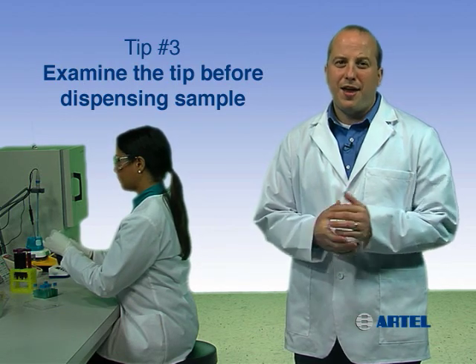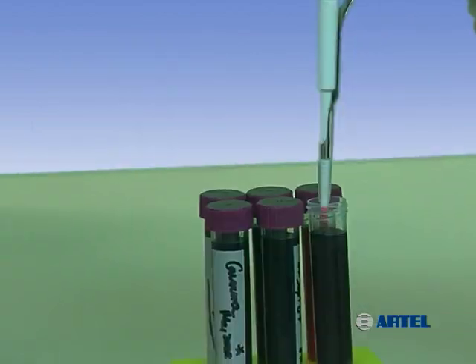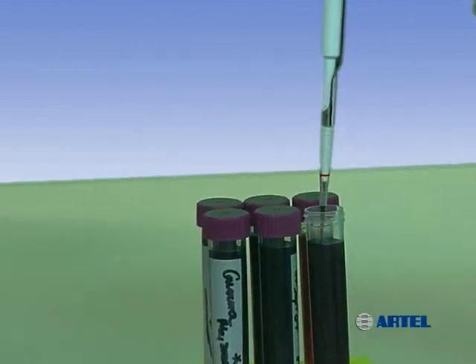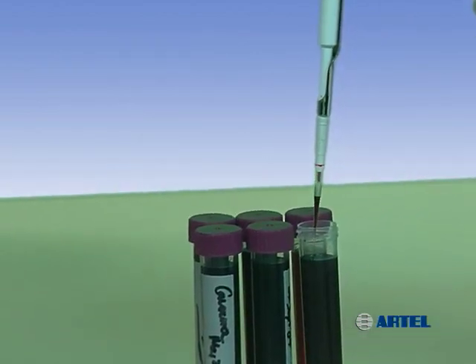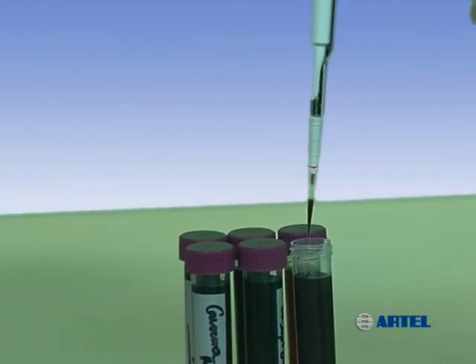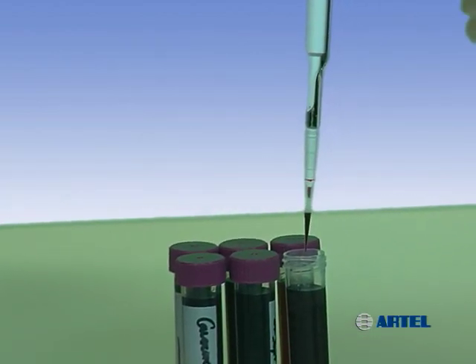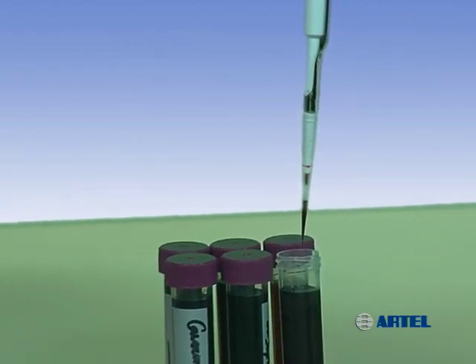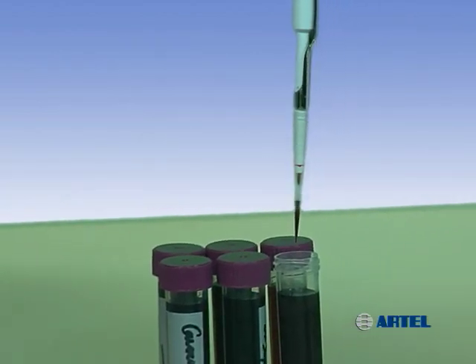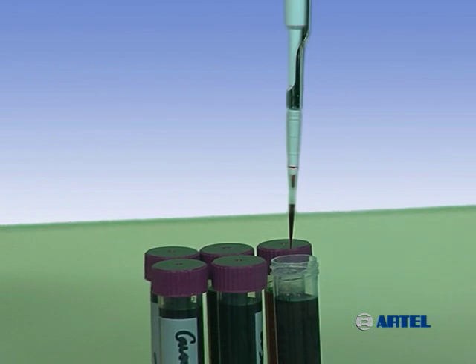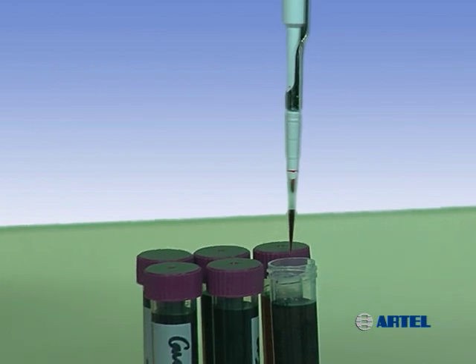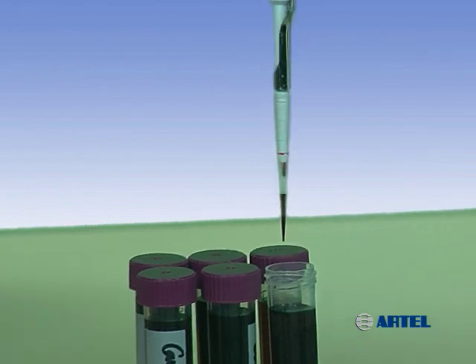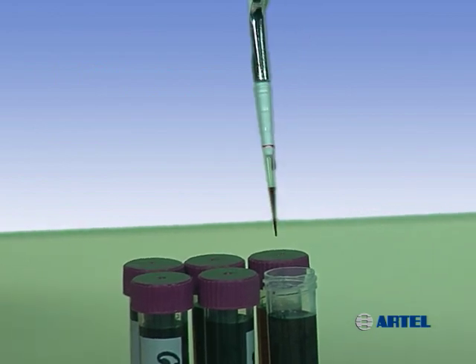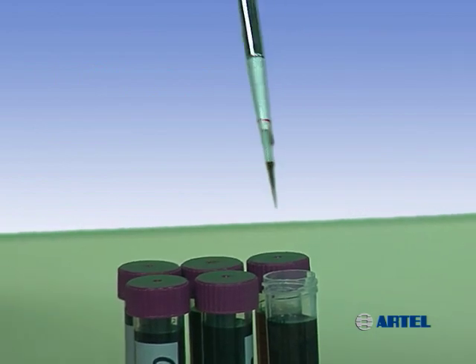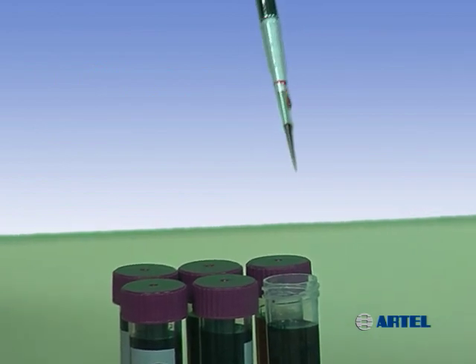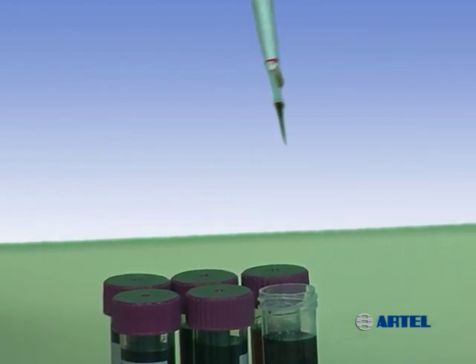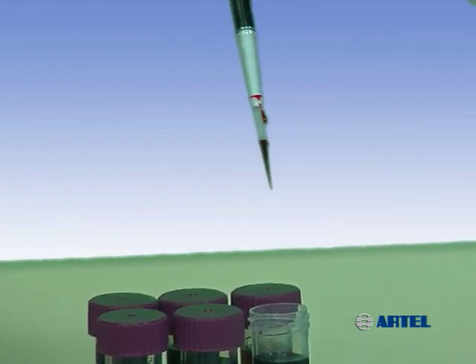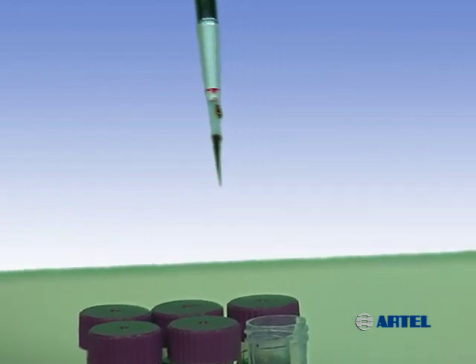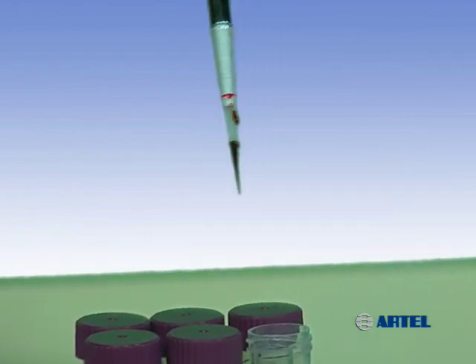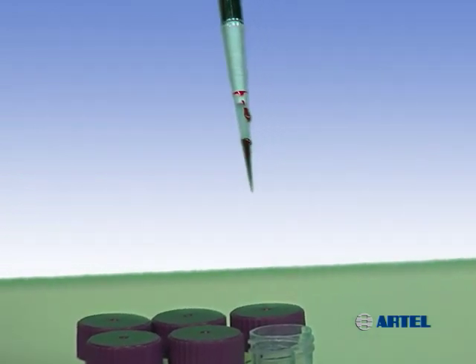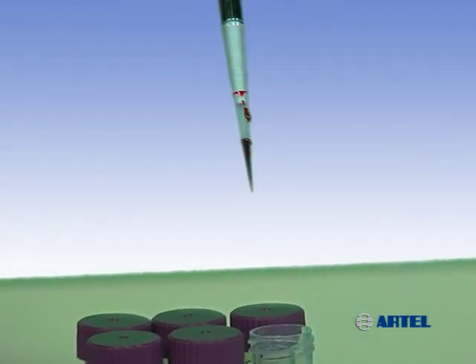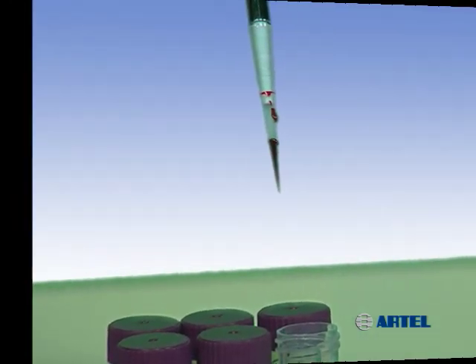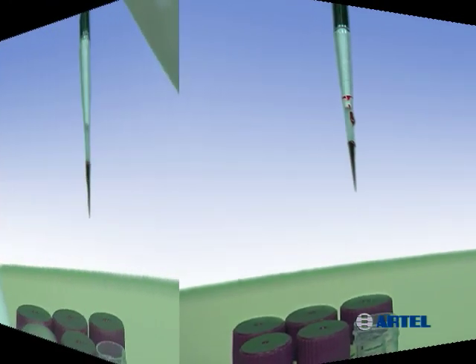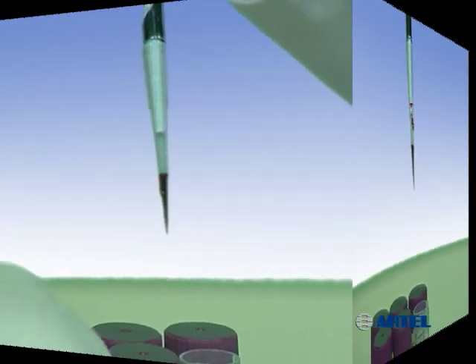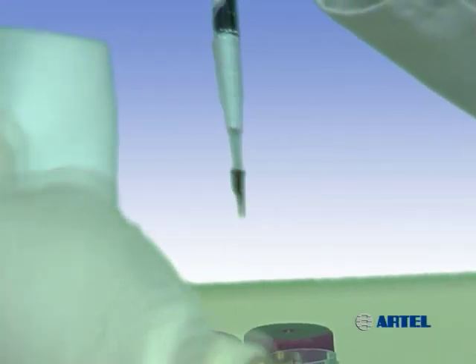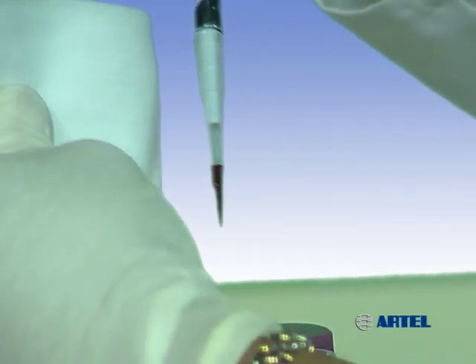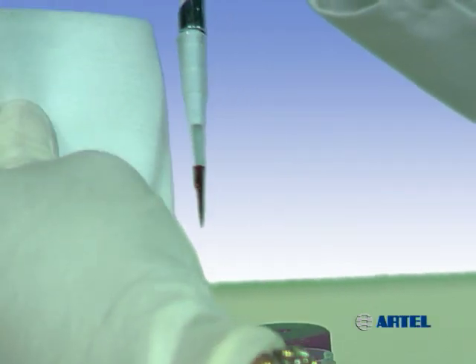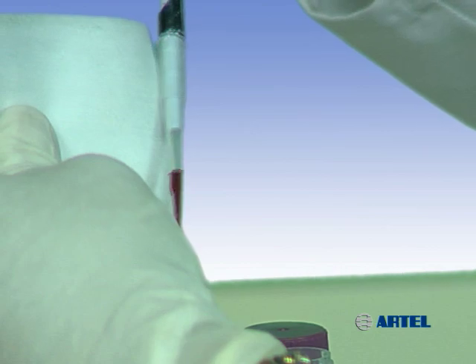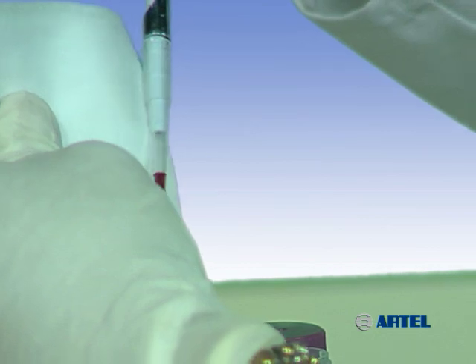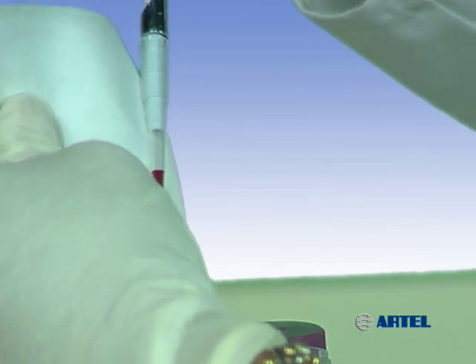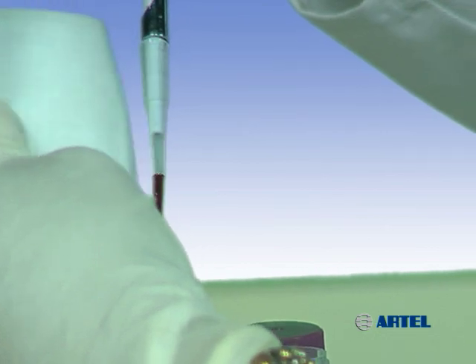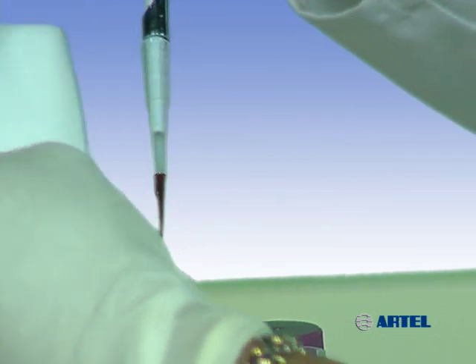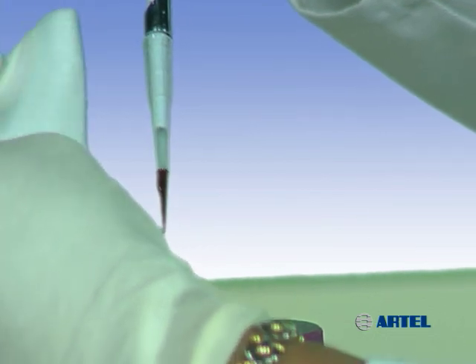After aspirating a liquid, droplets can sometimes be seen on the outside of the pipet tip. In this case, it may be appropriate to carefully dab the droplets with a lint-free cloth.